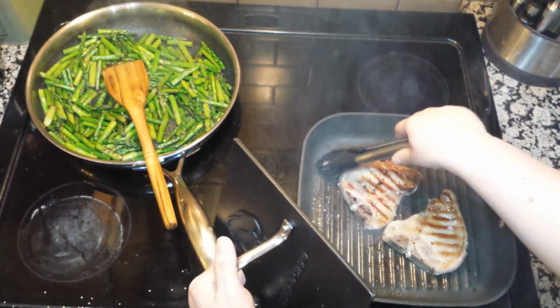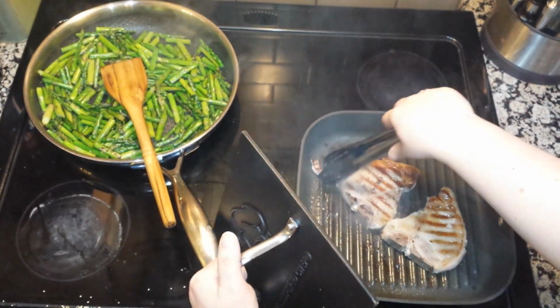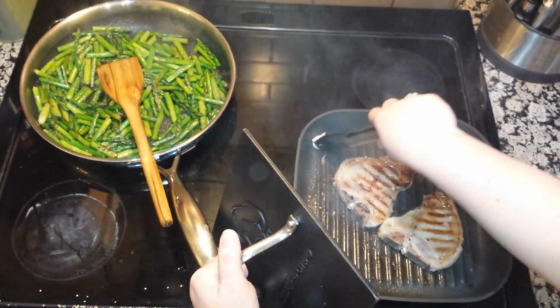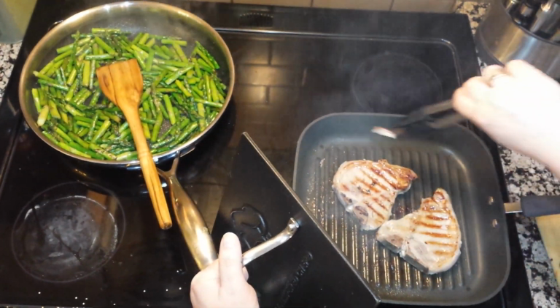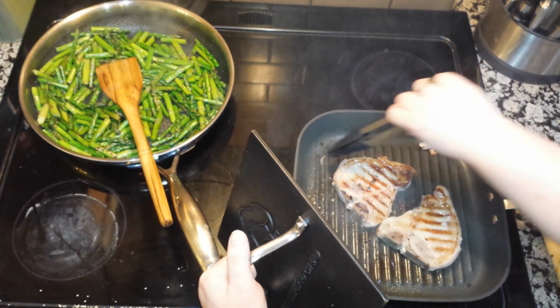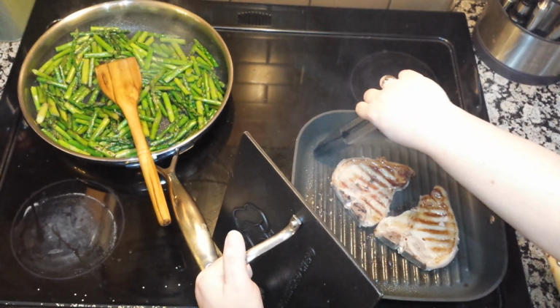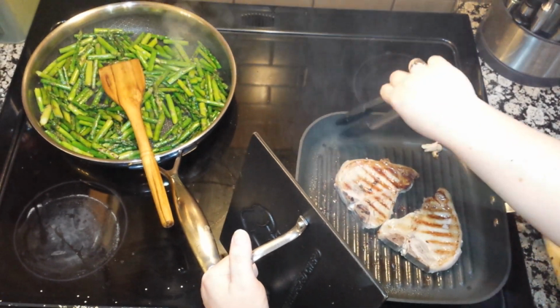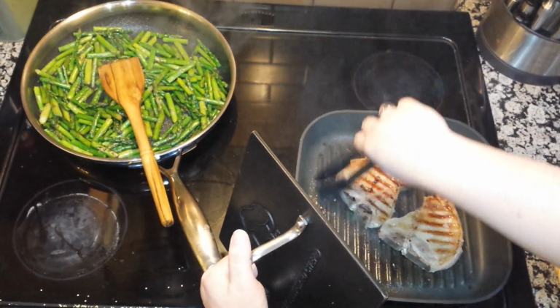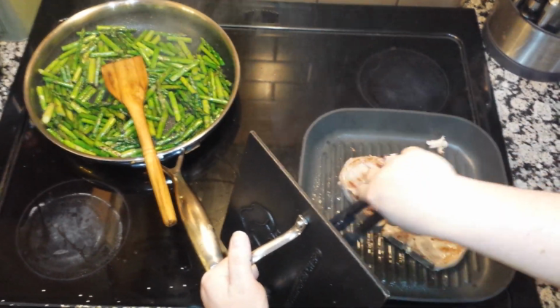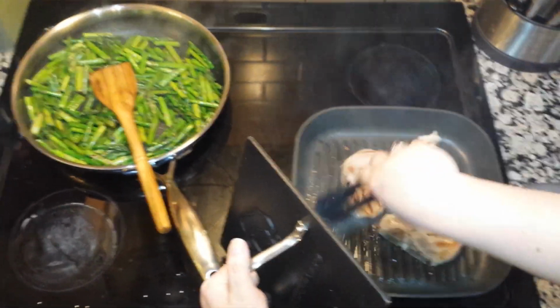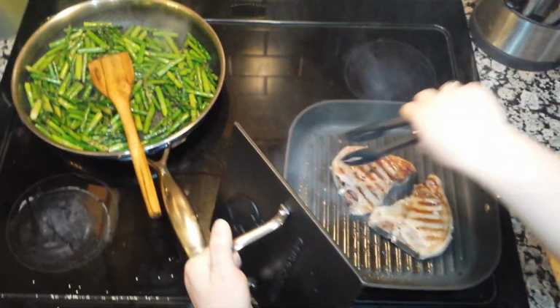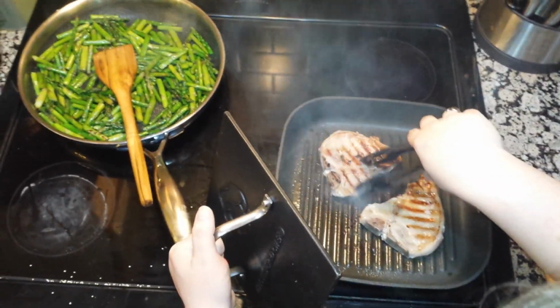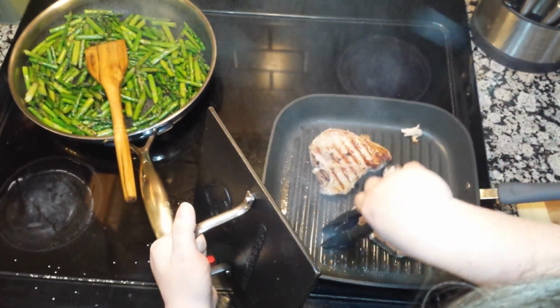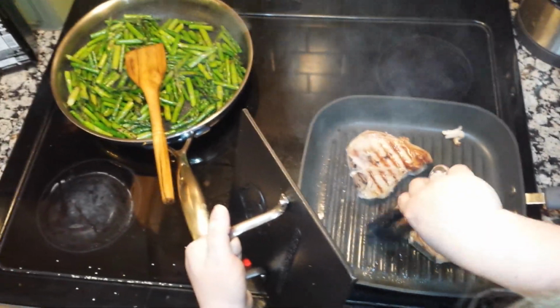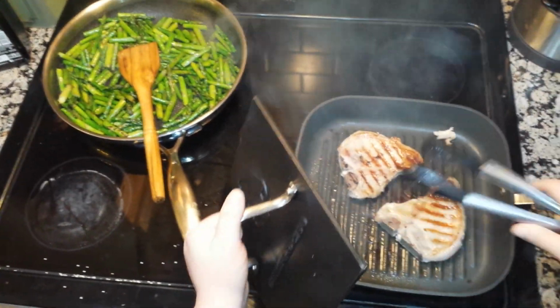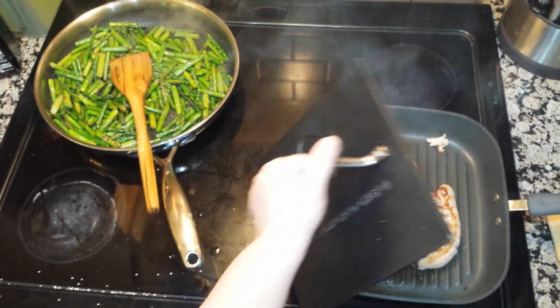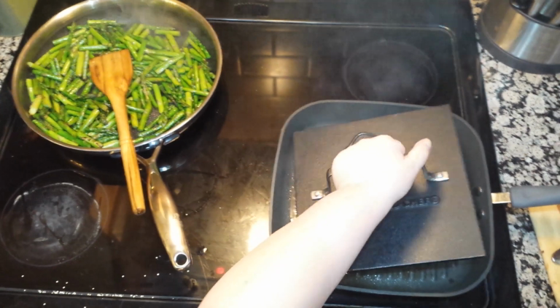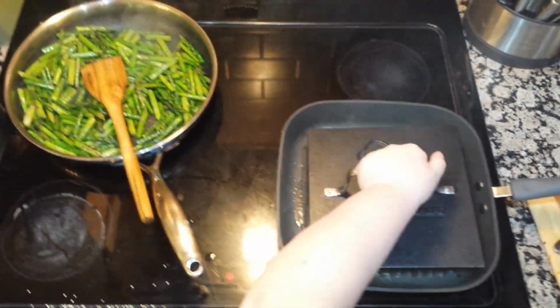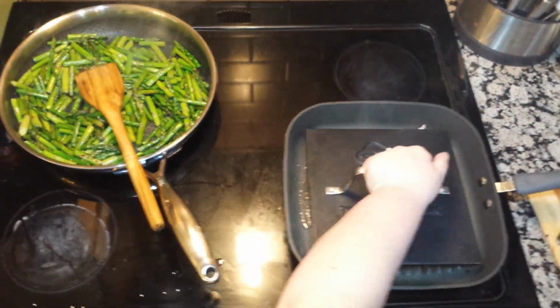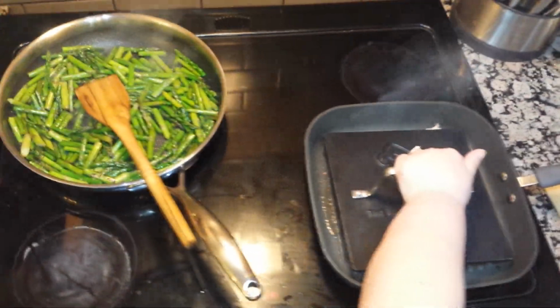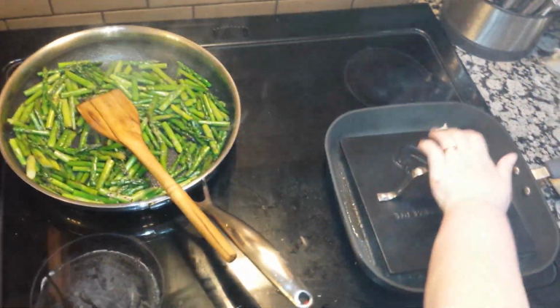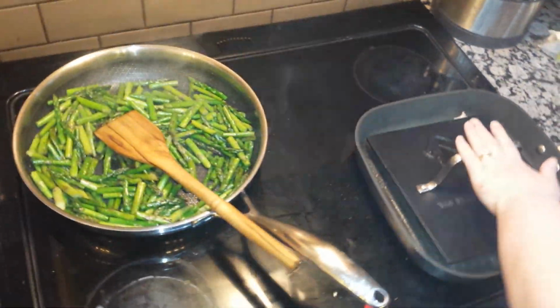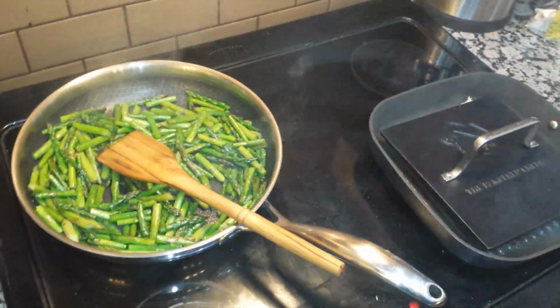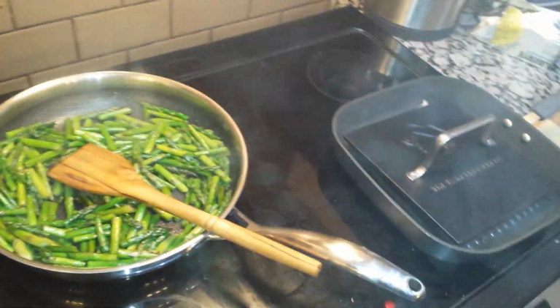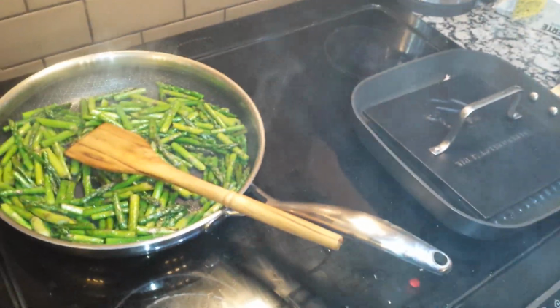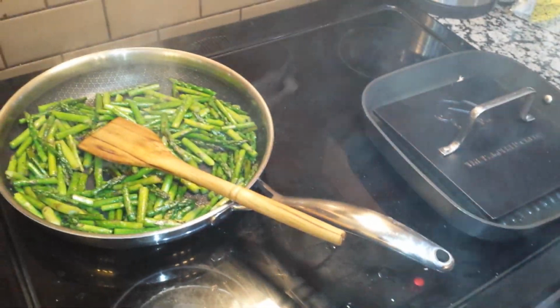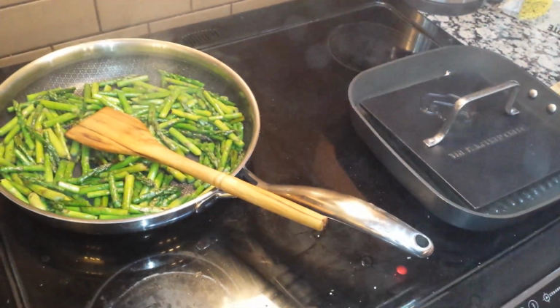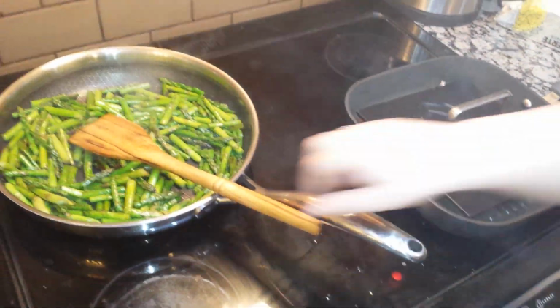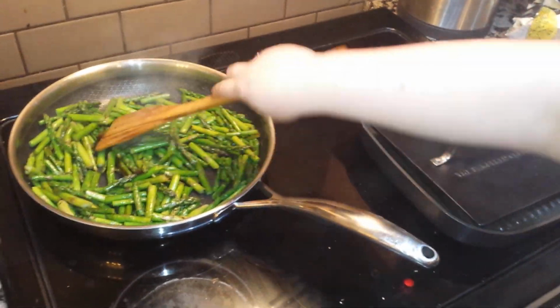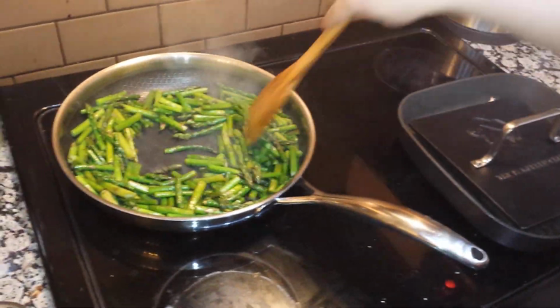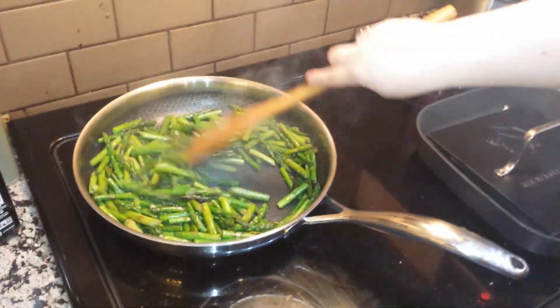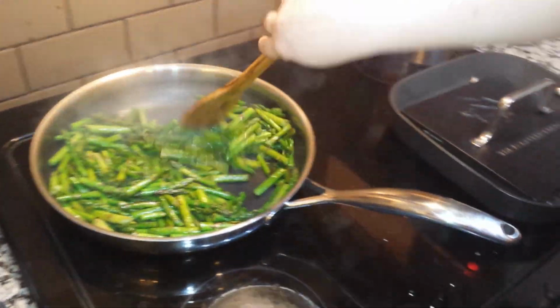It's so easy to clean up — you see all this stuff? Wipes up really easily with a sponge. So these are going on for a couple more minutes to get grill marks on the other side, and my asparagus is pretty much done.